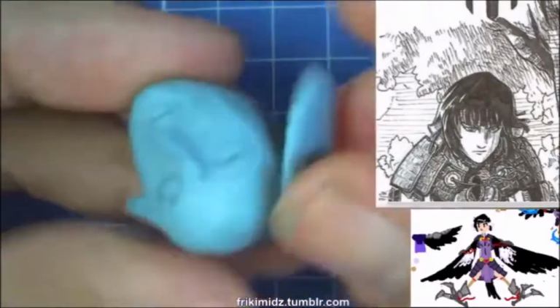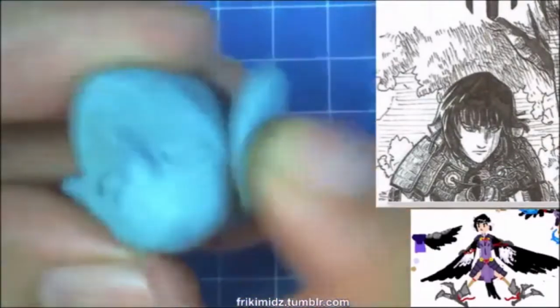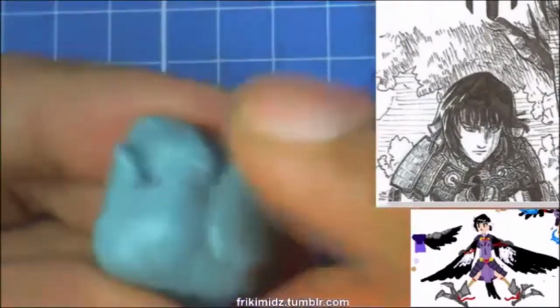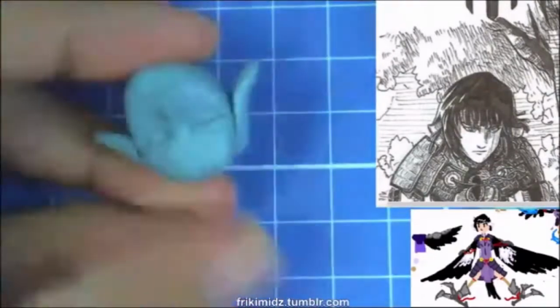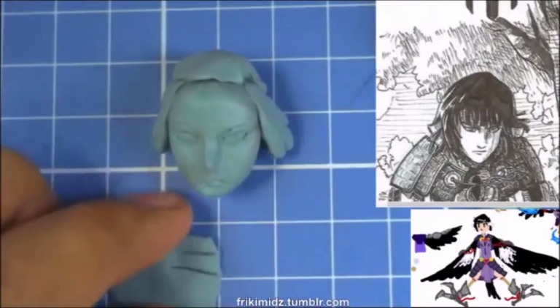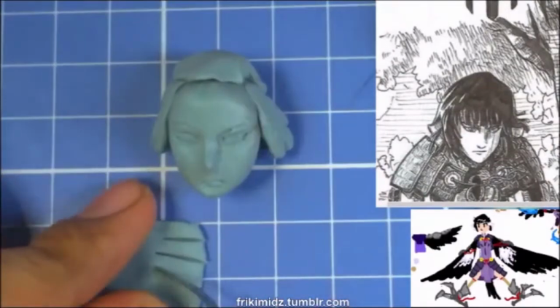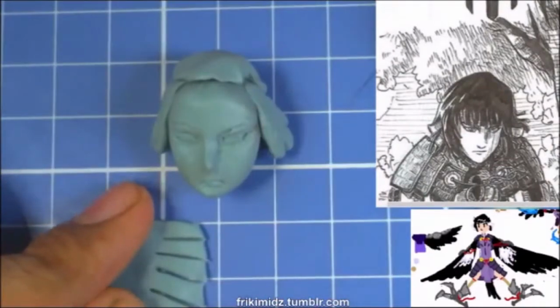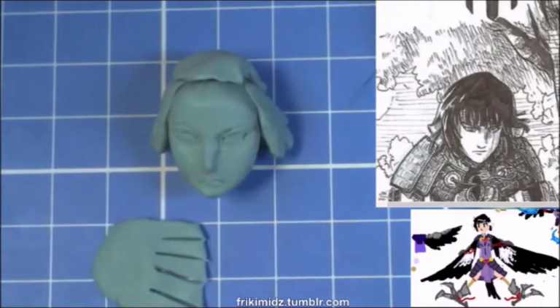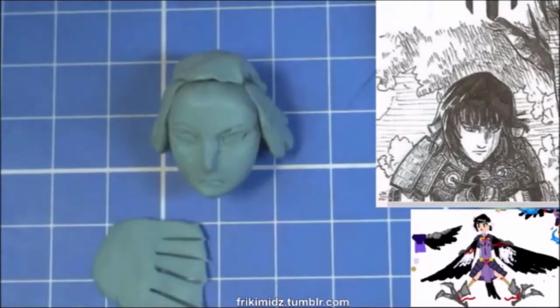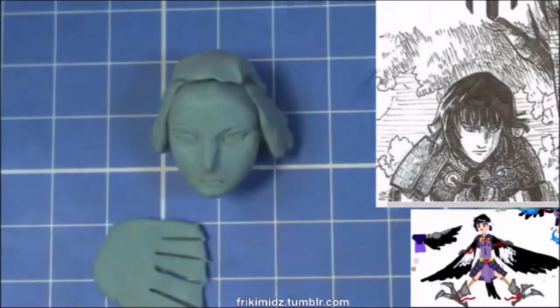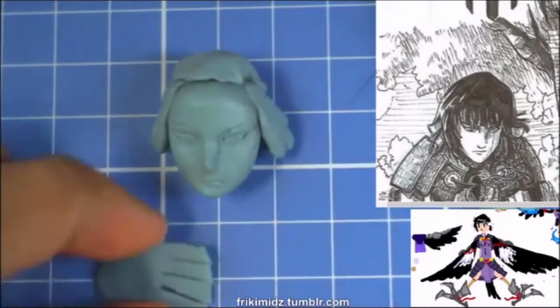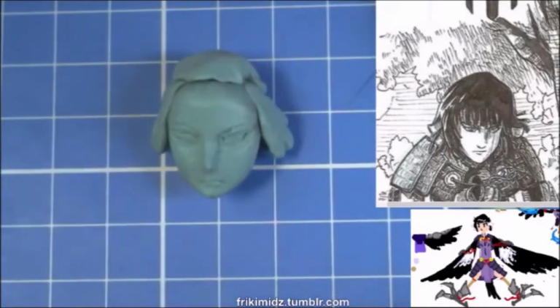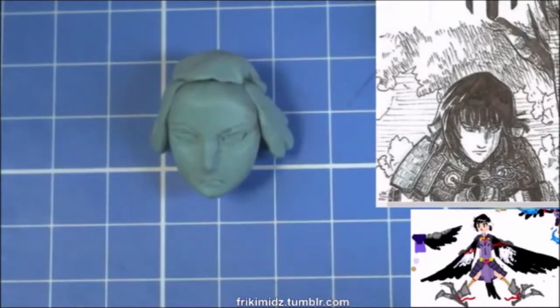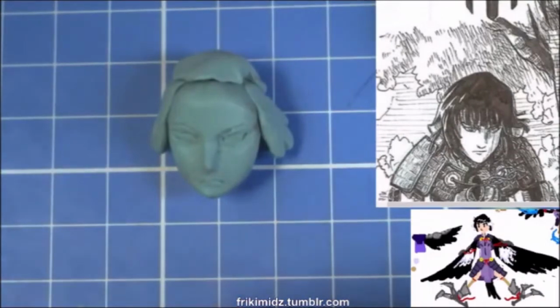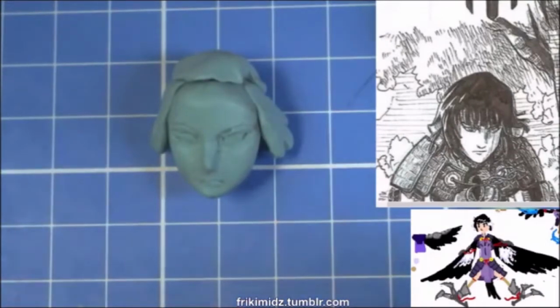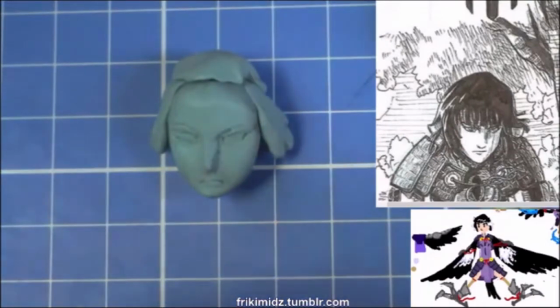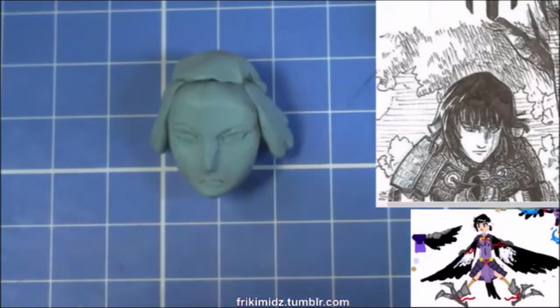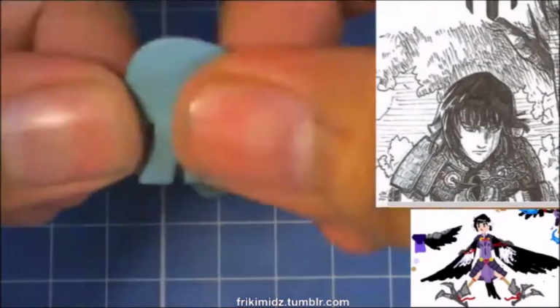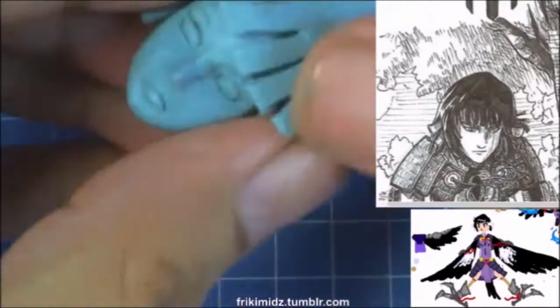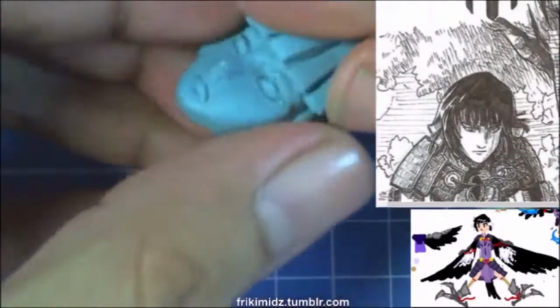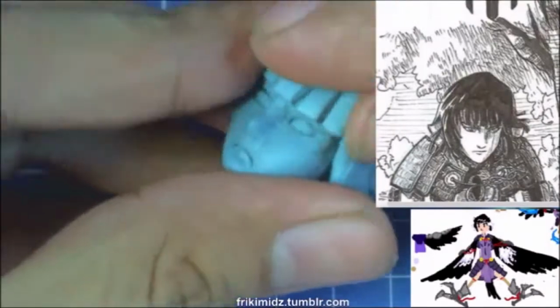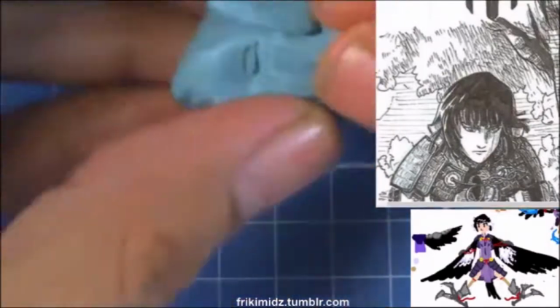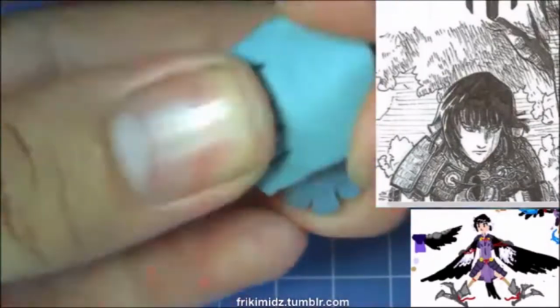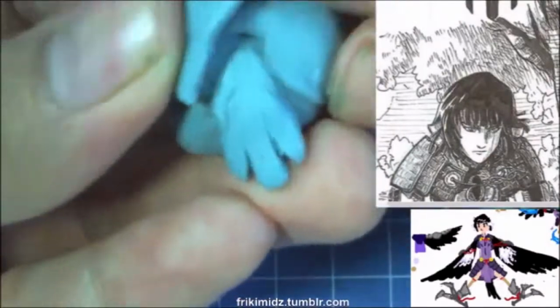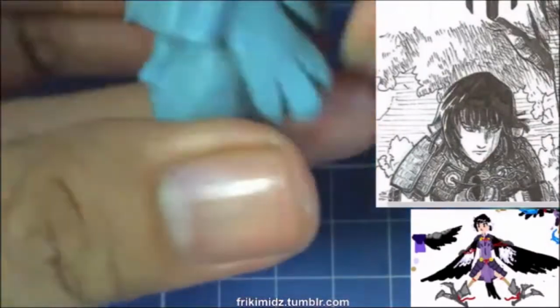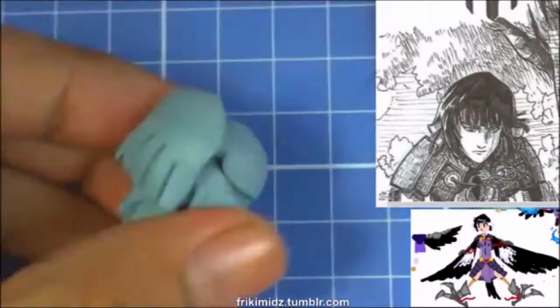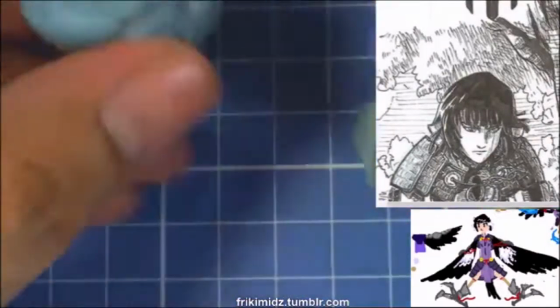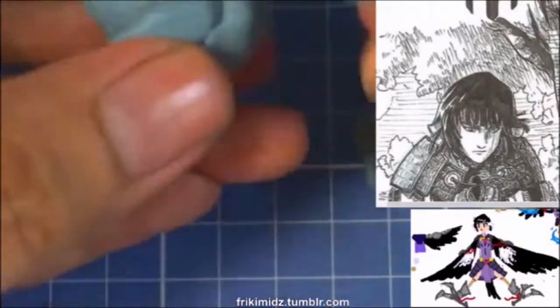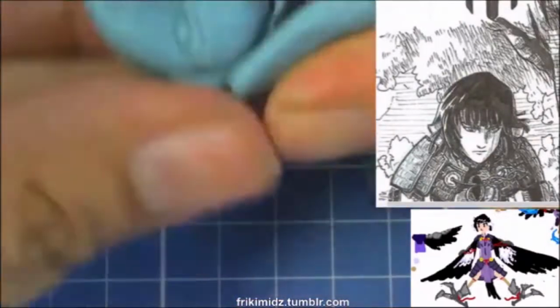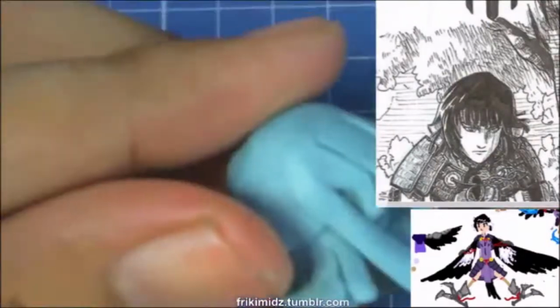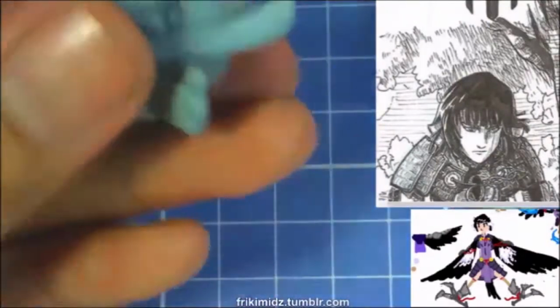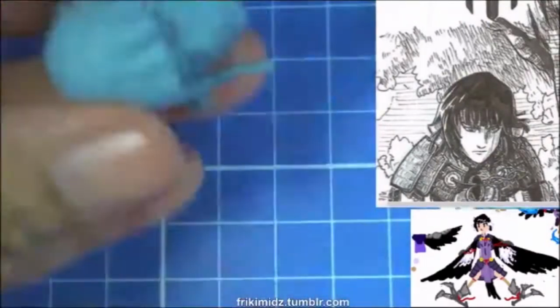Here I start shaping and forming the hair by using thin strips of wax, which I cut and style to fit the head just like a barber would — yeah, sort of.